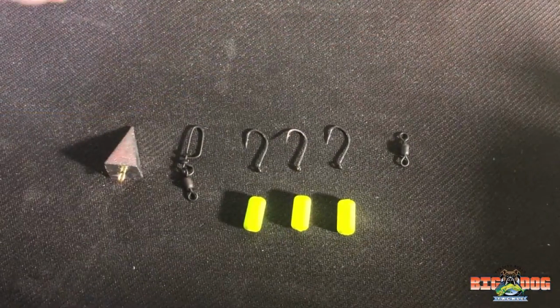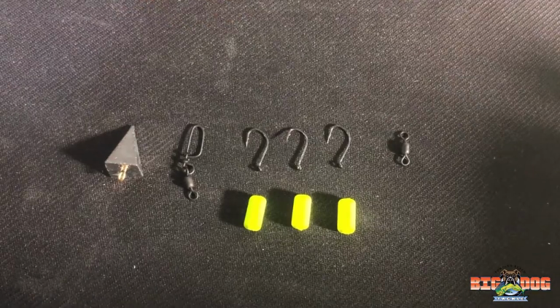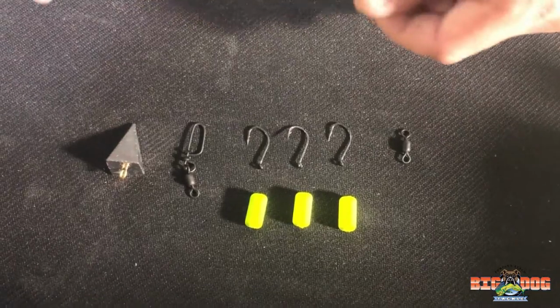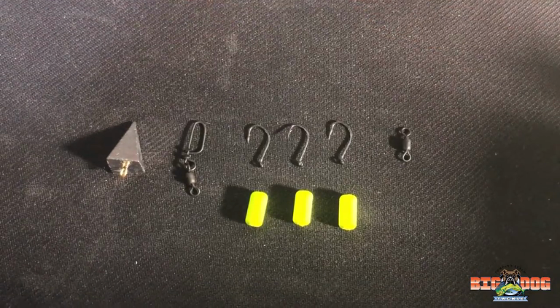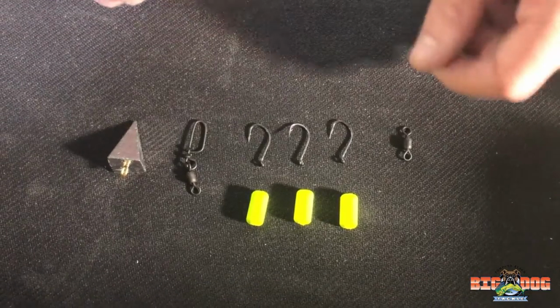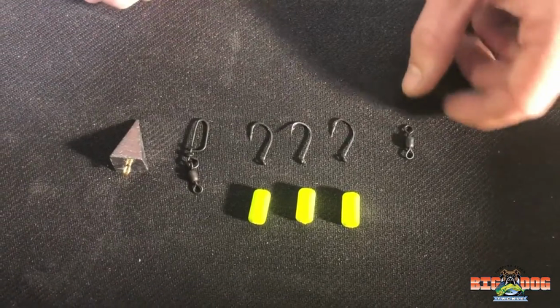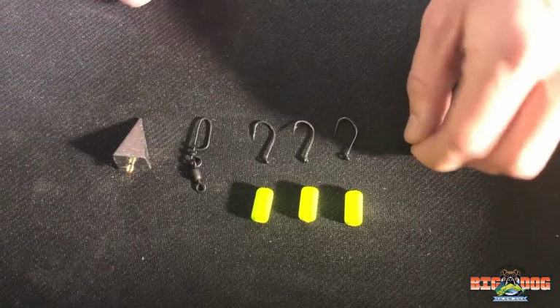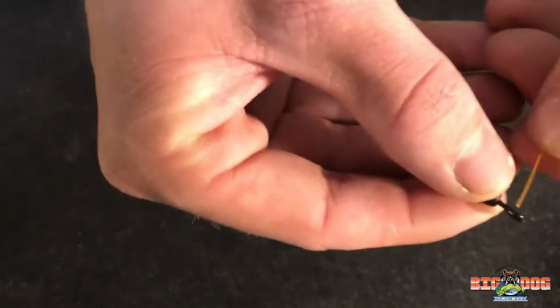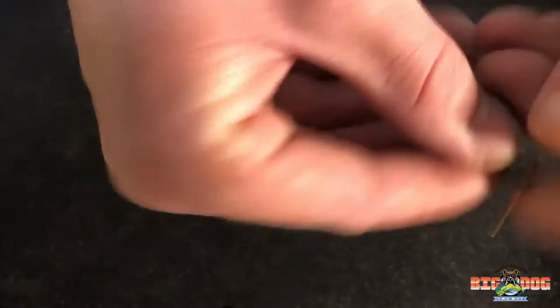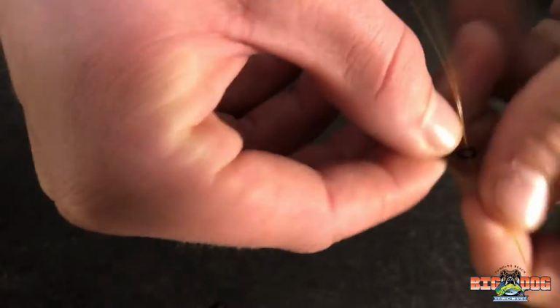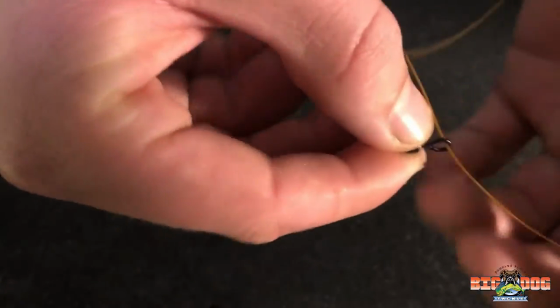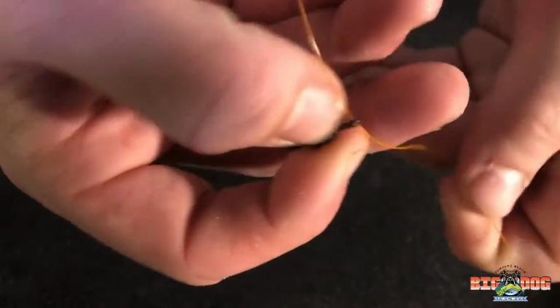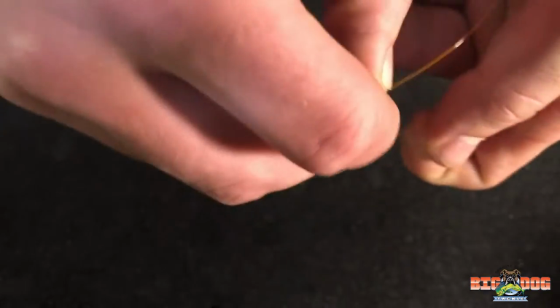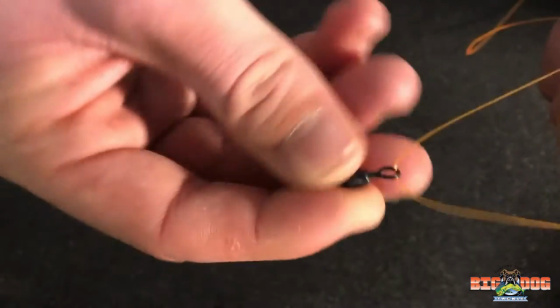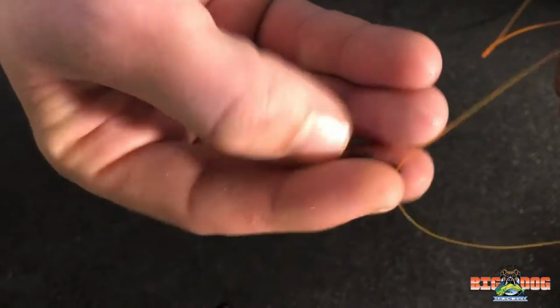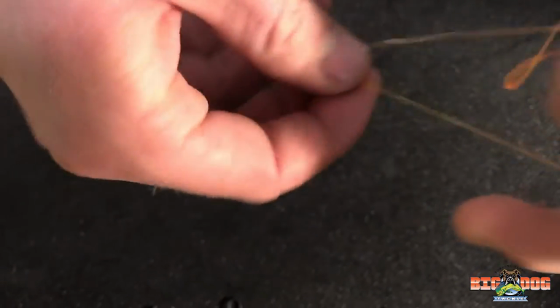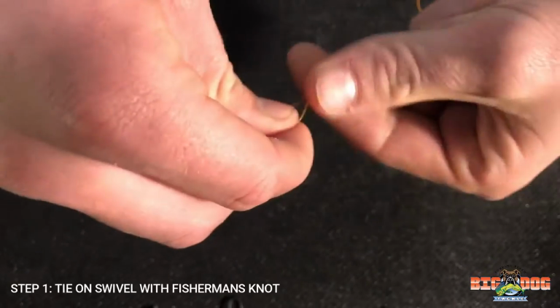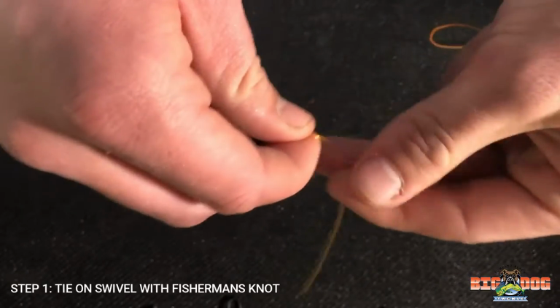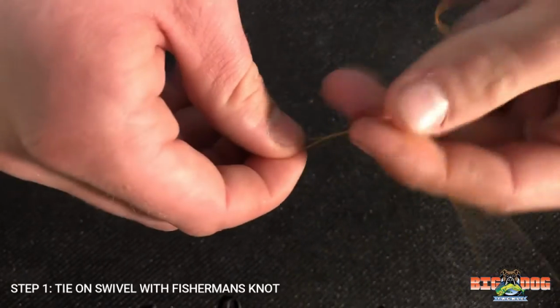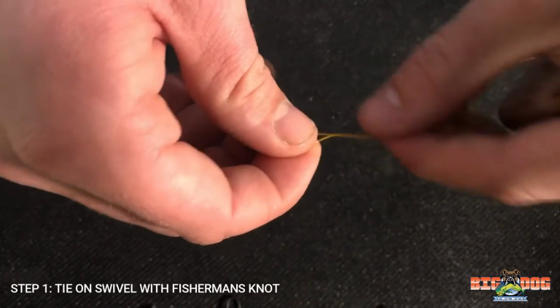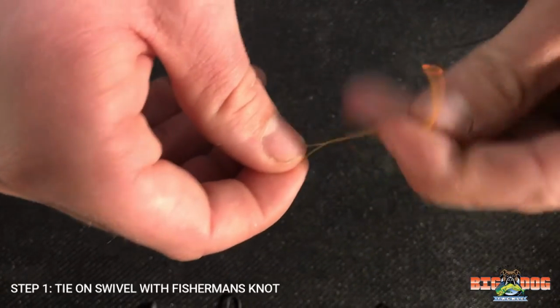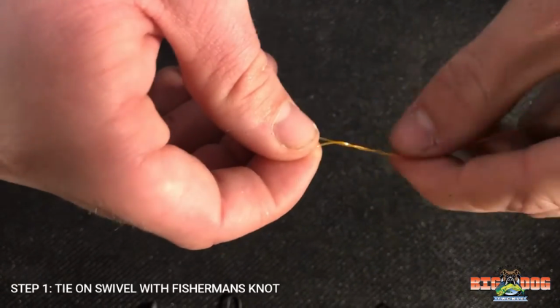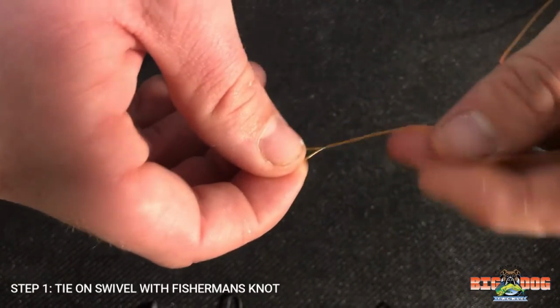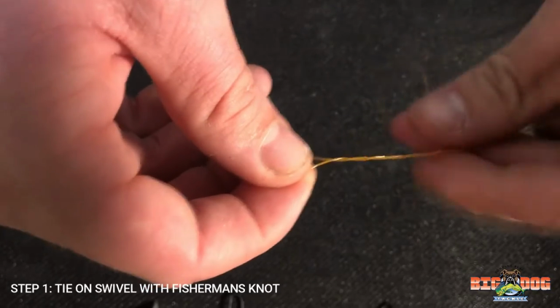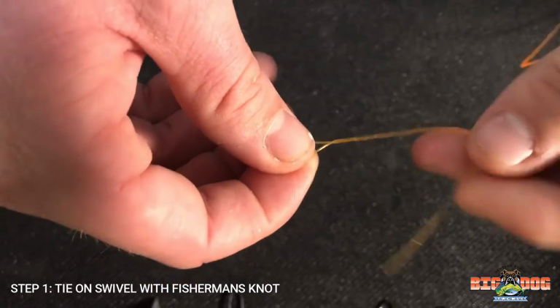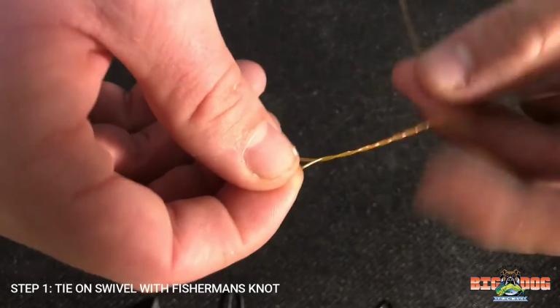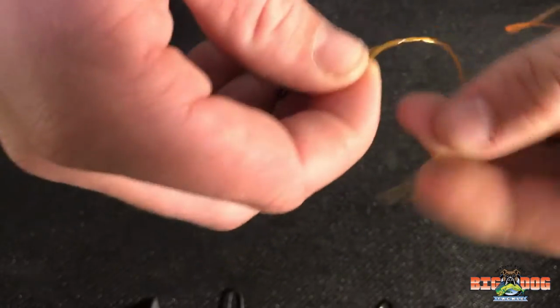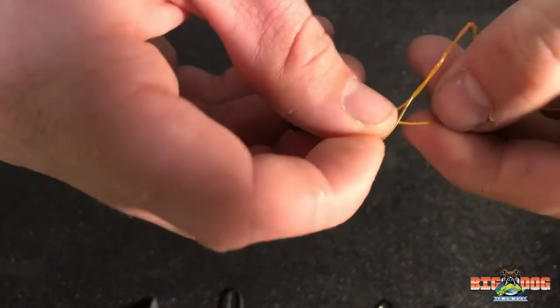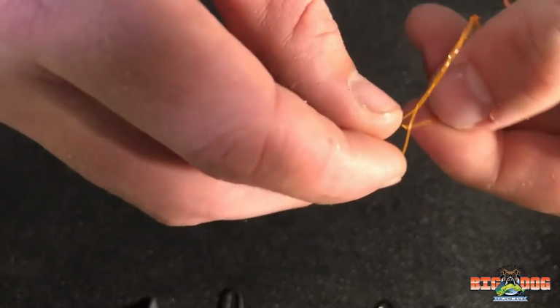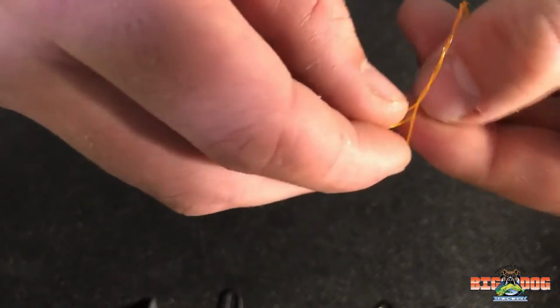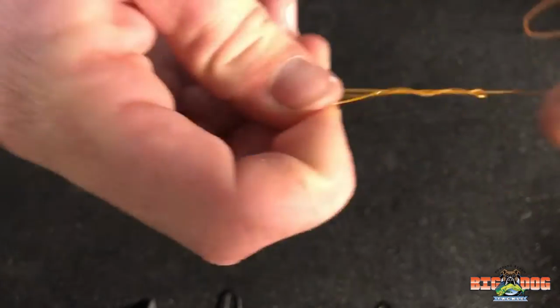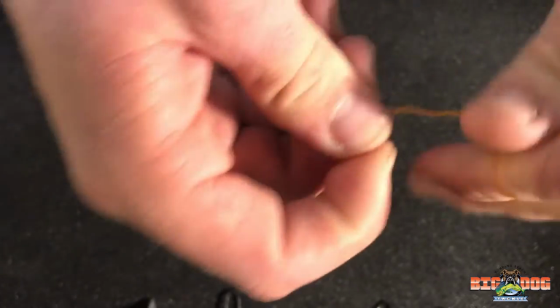Now I'm going to show you guys how to put this all together. So we're going to put the line through your swivel, just do a regular fisherman's knot. Pull that through.